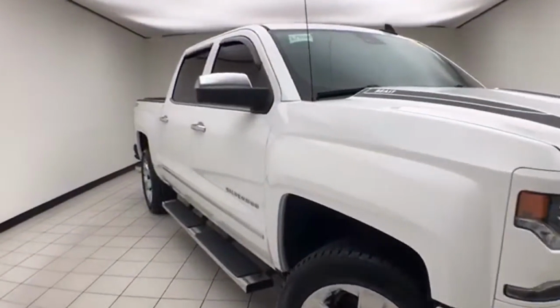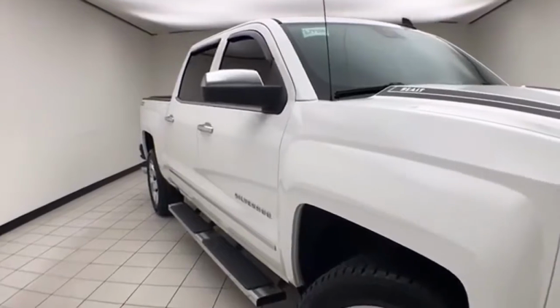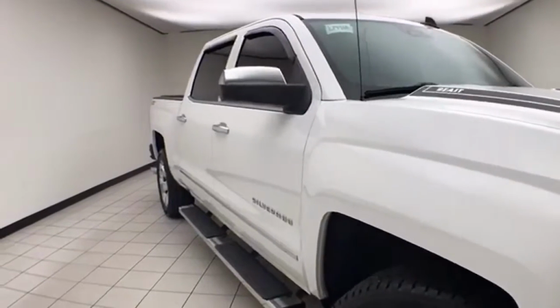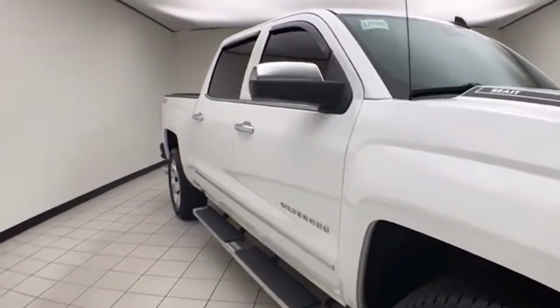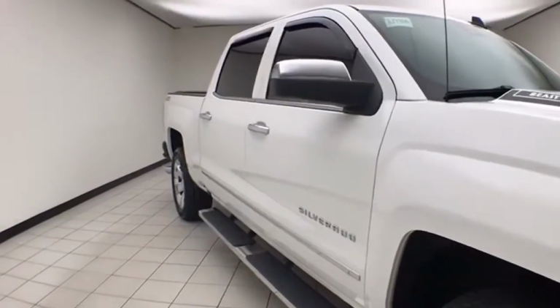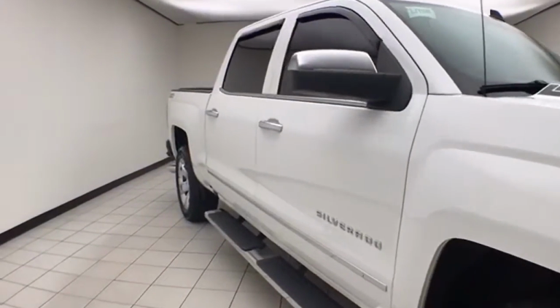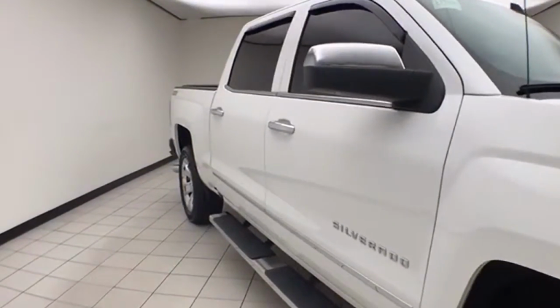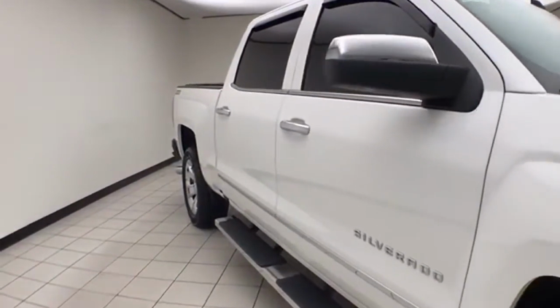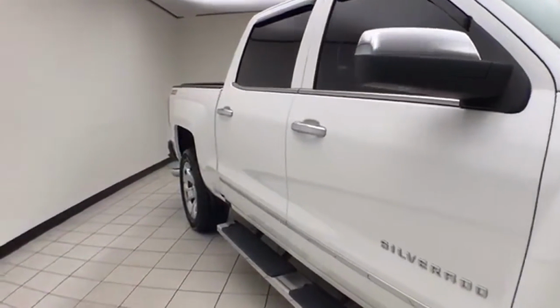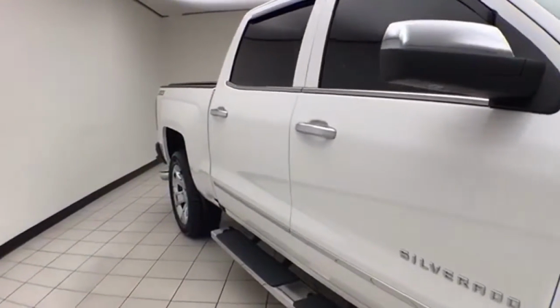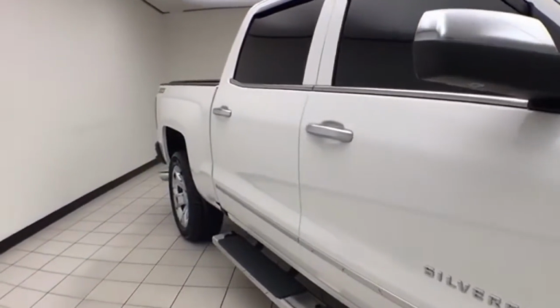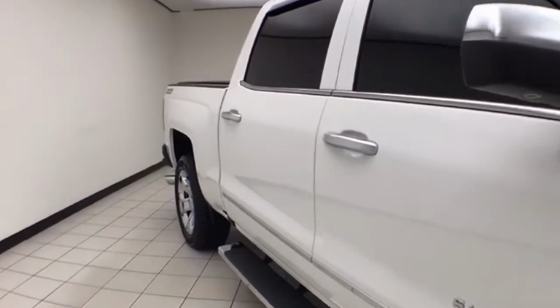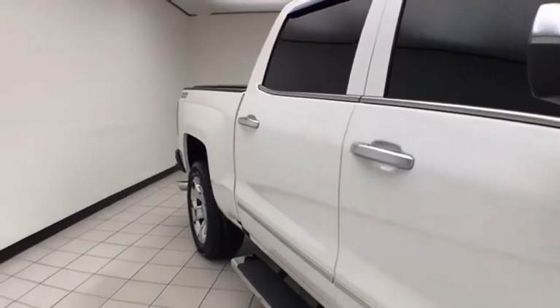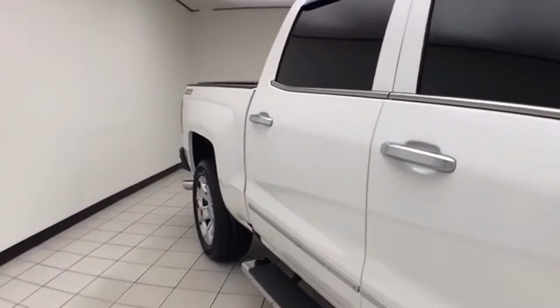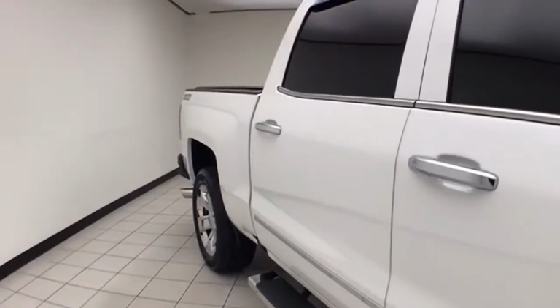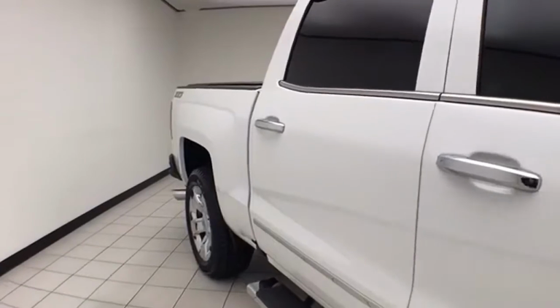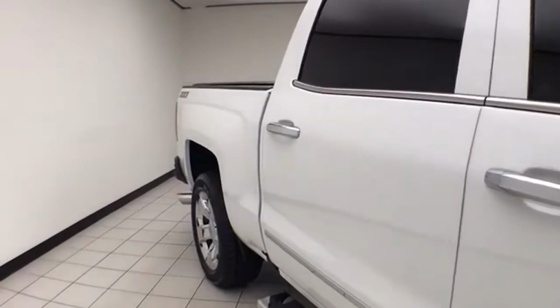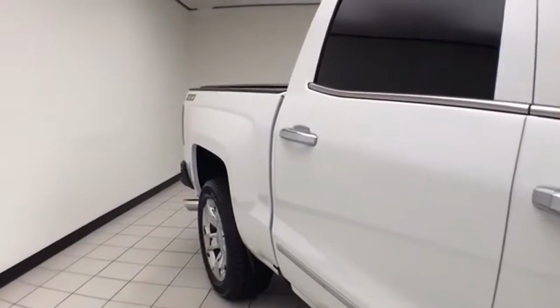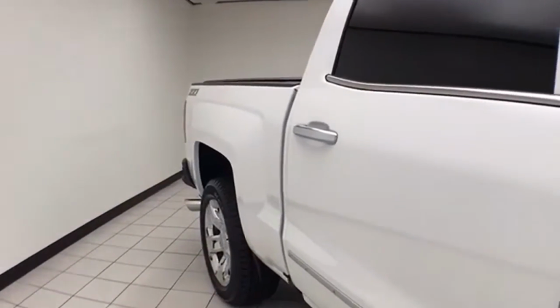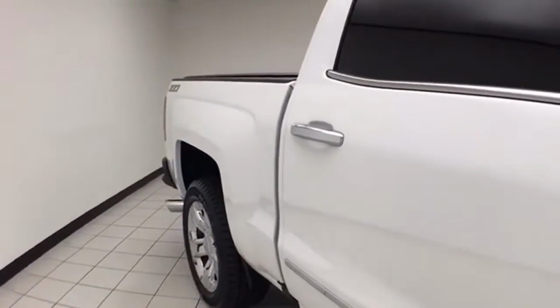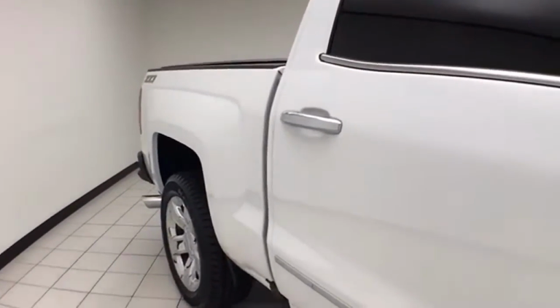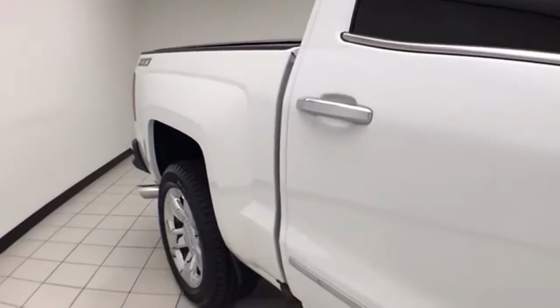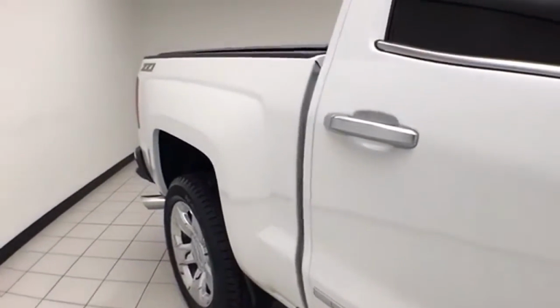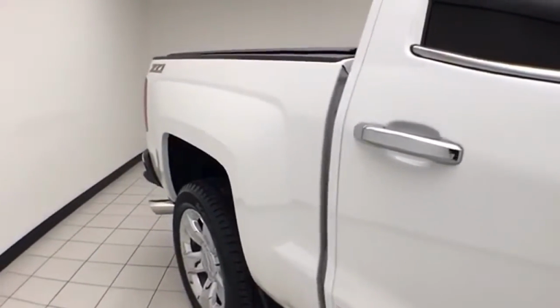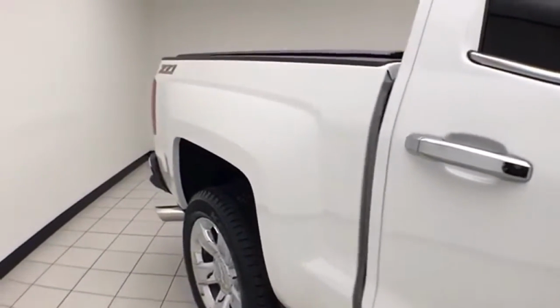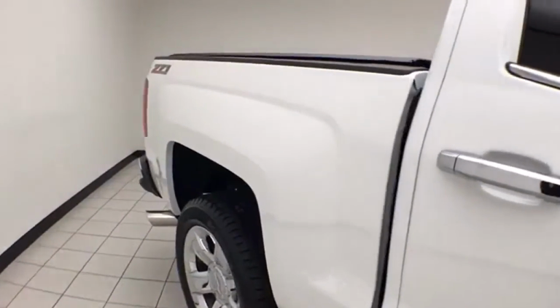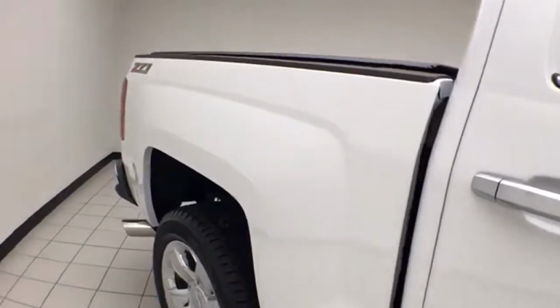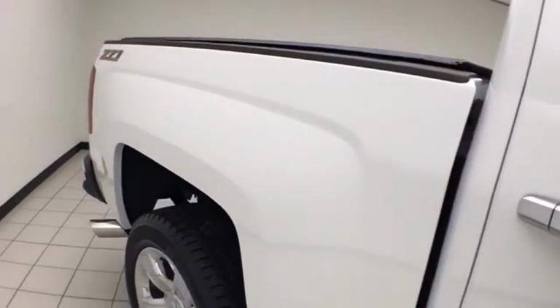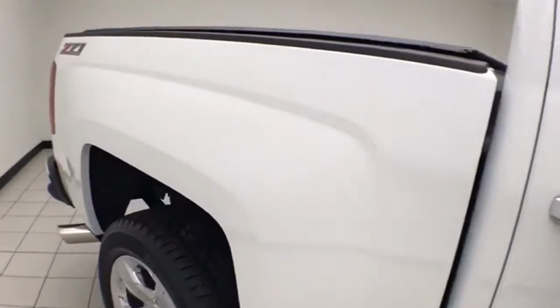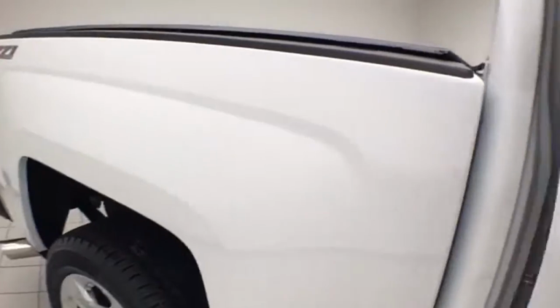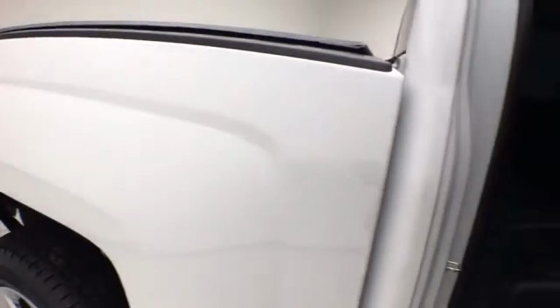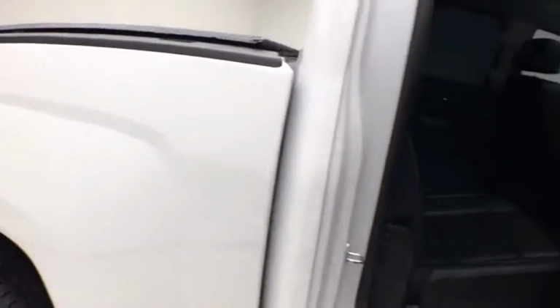42,000 miles on this local trade, comes to us with a clean AutoCheck history report, Summit White in color. You do receive the Cheboygan Chevrolet Chrysler exclusive lifetime powertrain warranty on this Silverado.